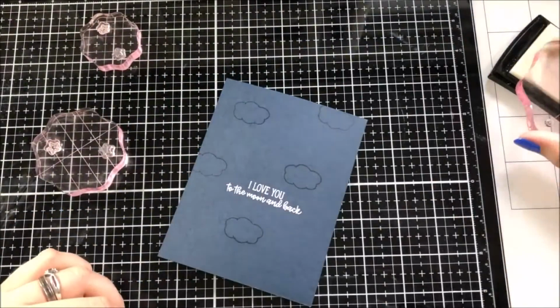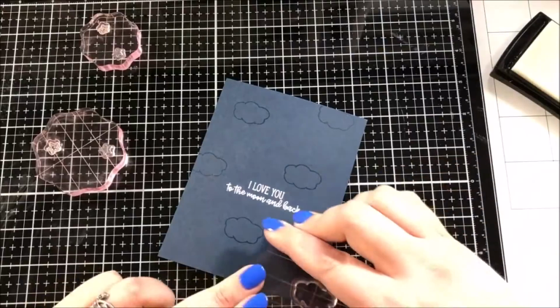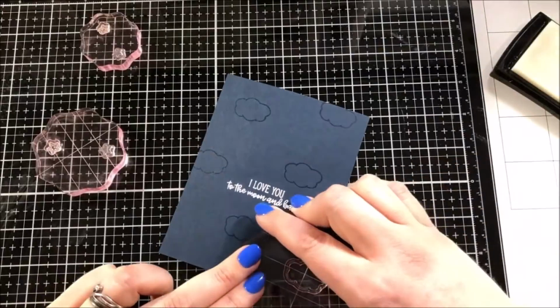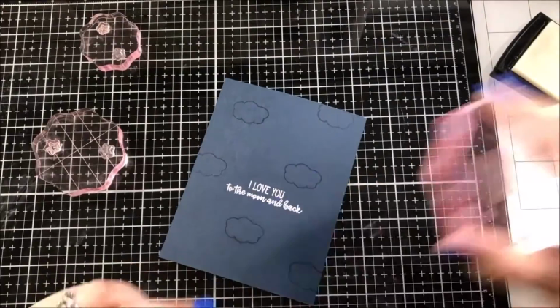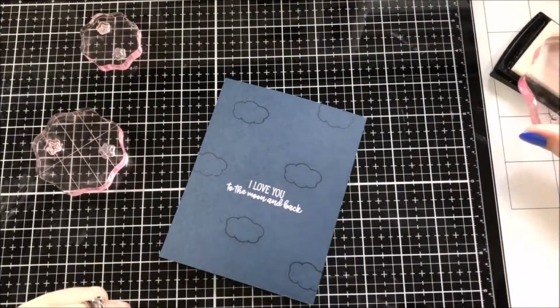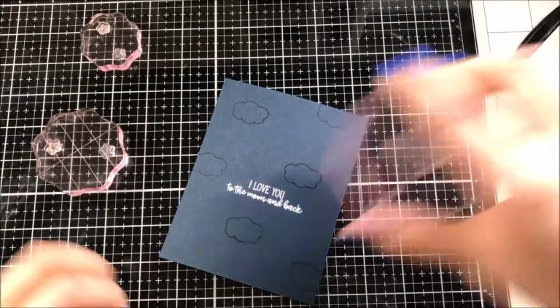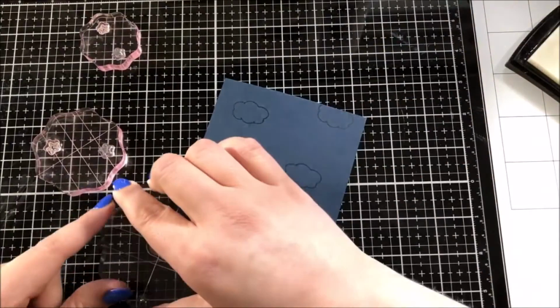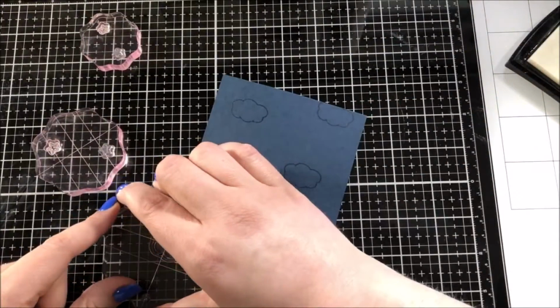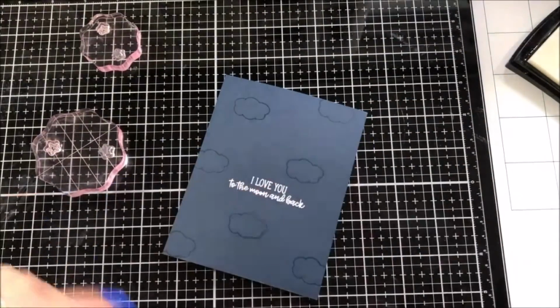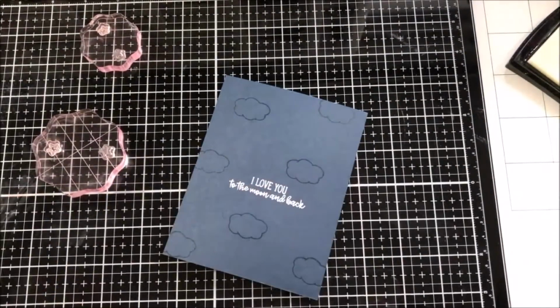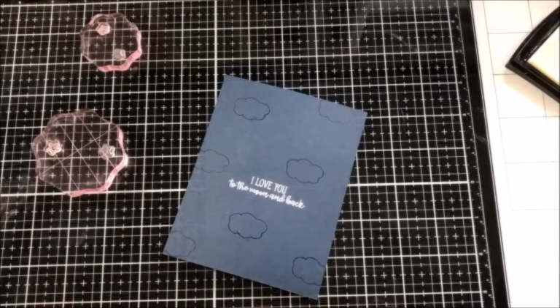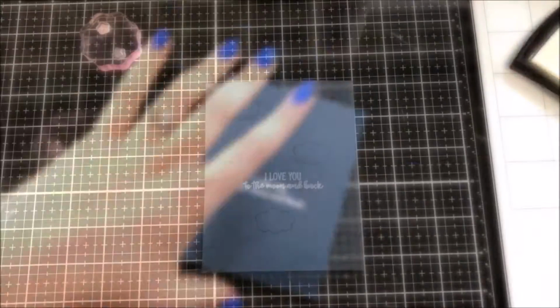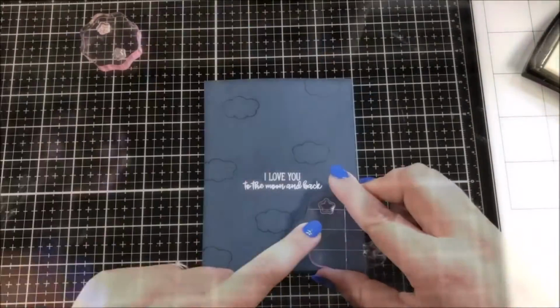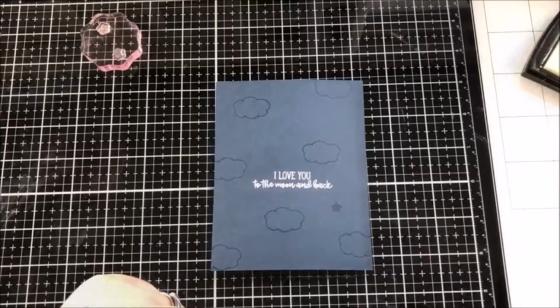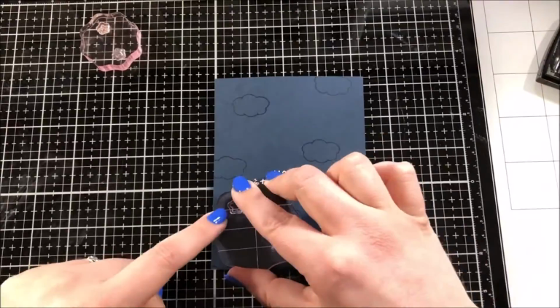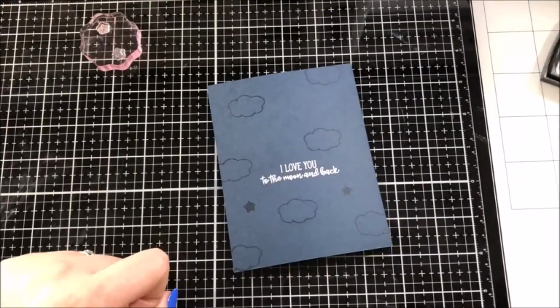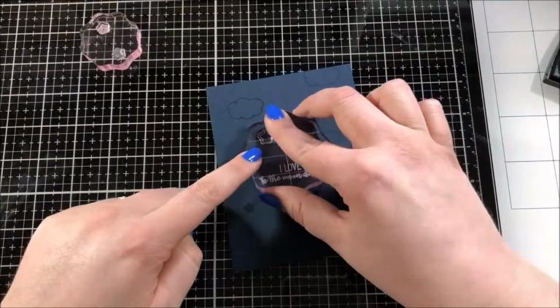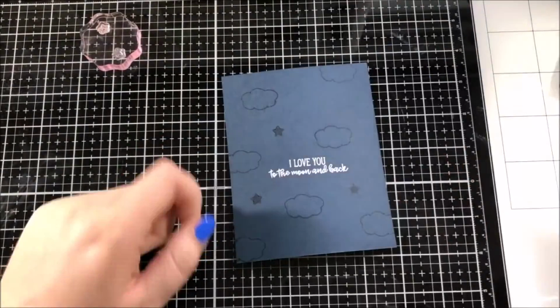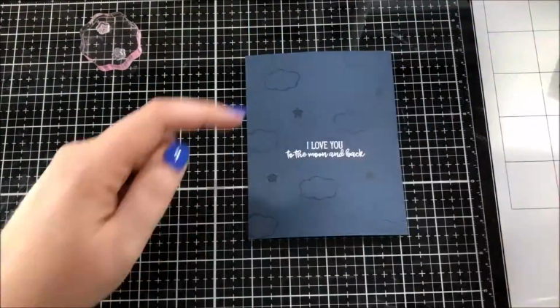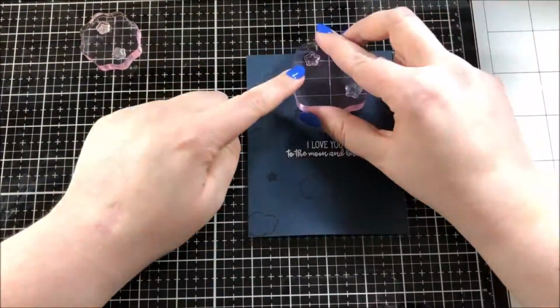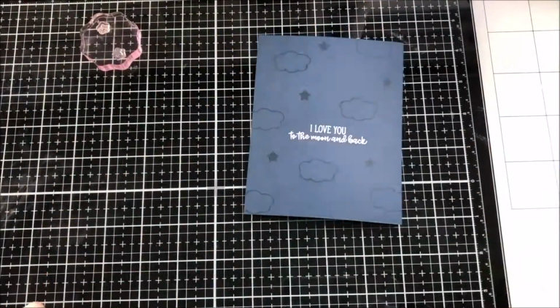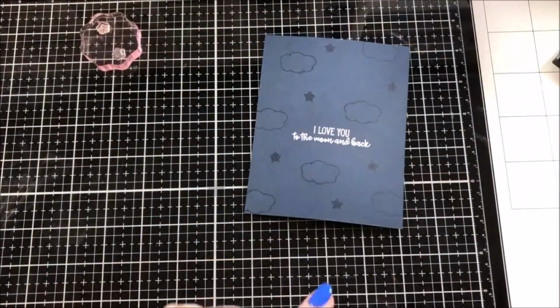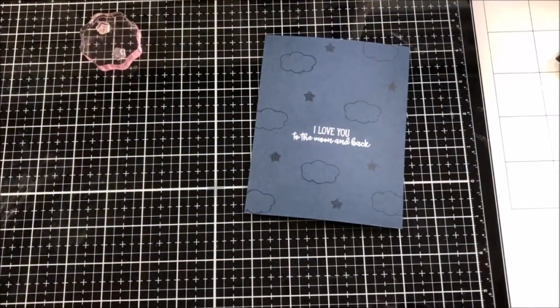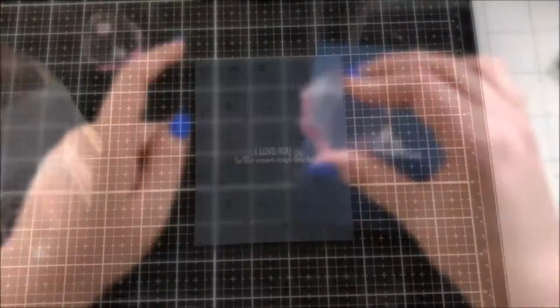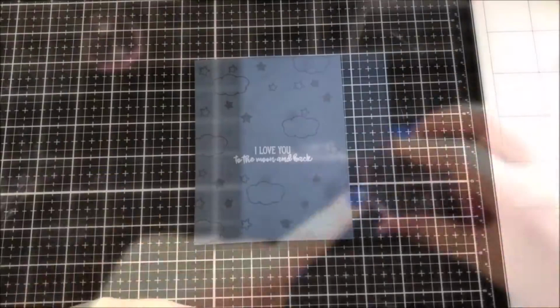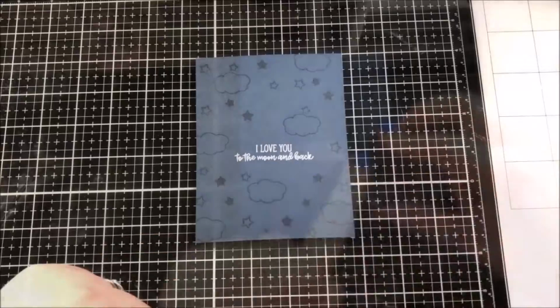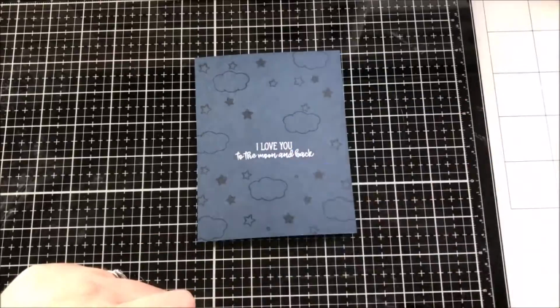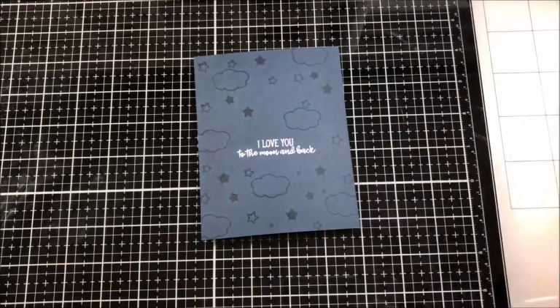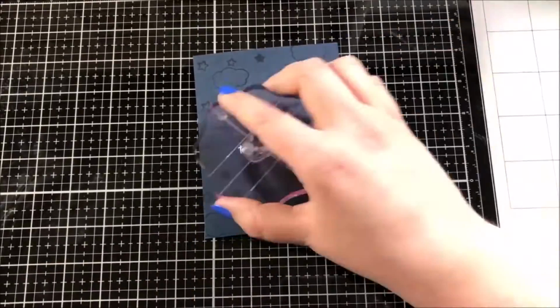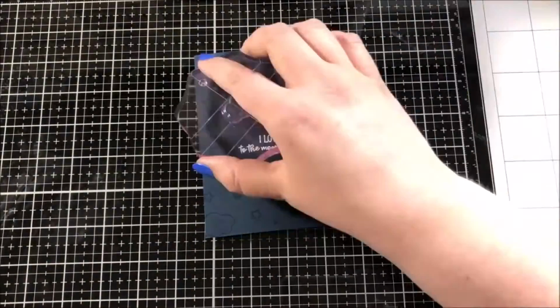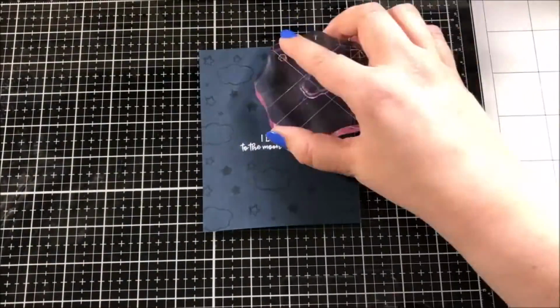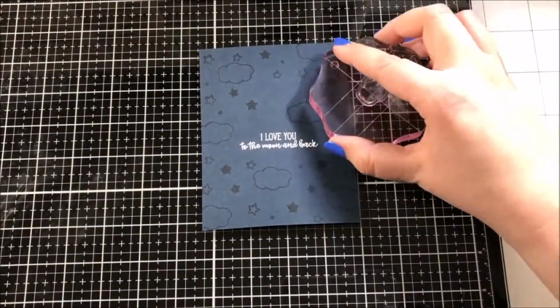This time I'm not using the Versamark ink to do any embossing — I'm instead using it just for the watermark effect that it creates. I really love using Versamark ink to create some subtle patterns in the background of my cards.